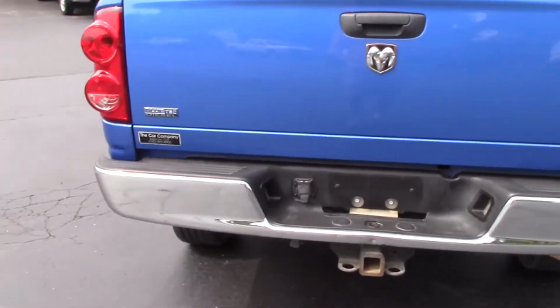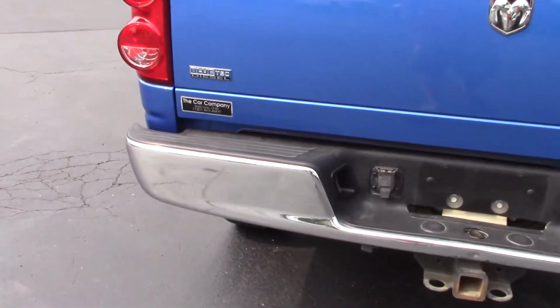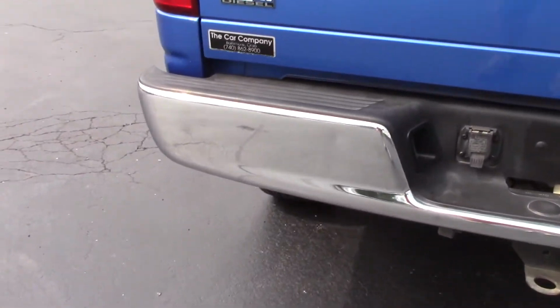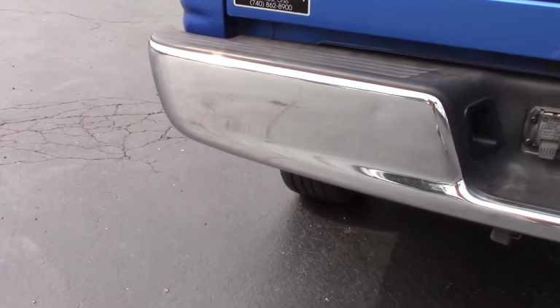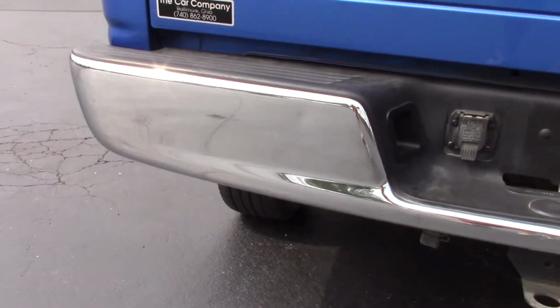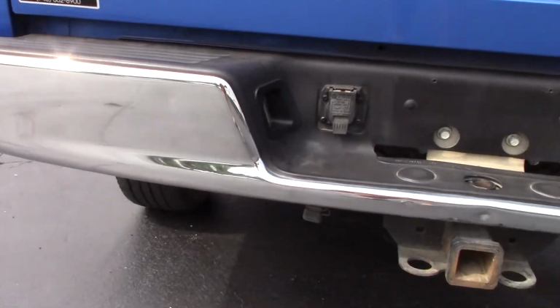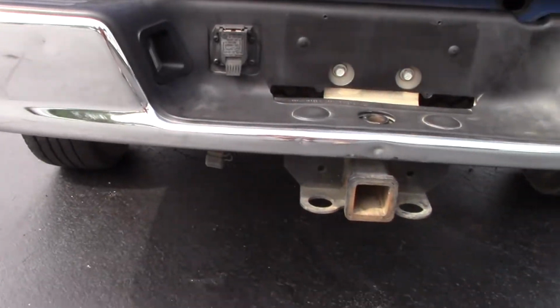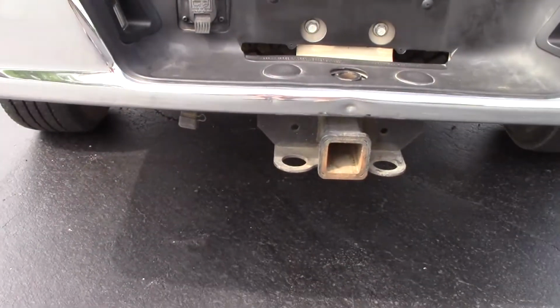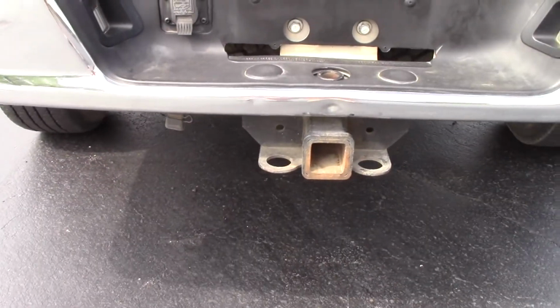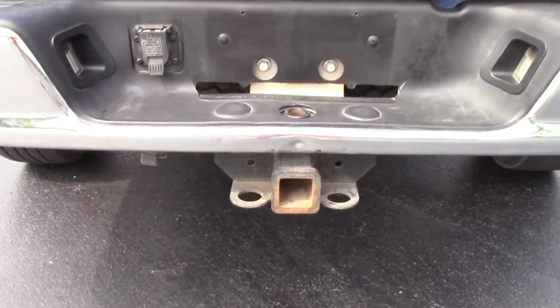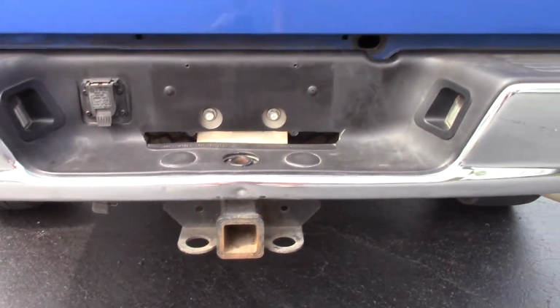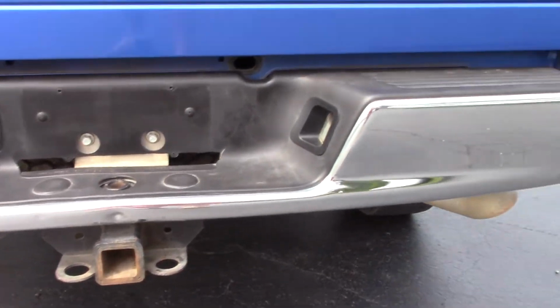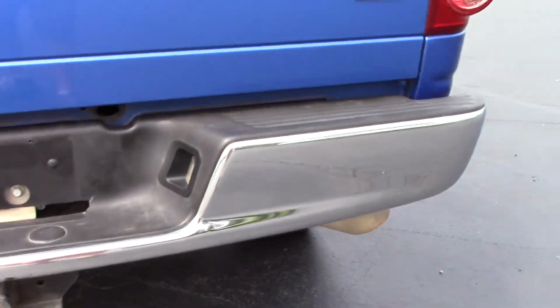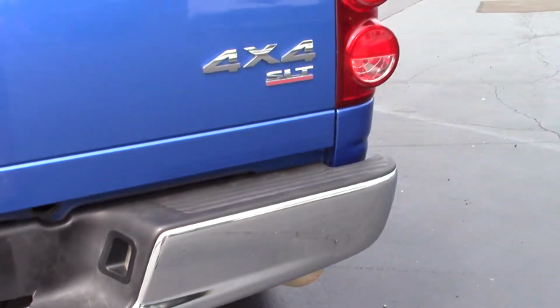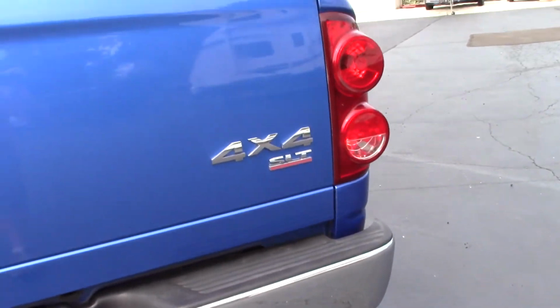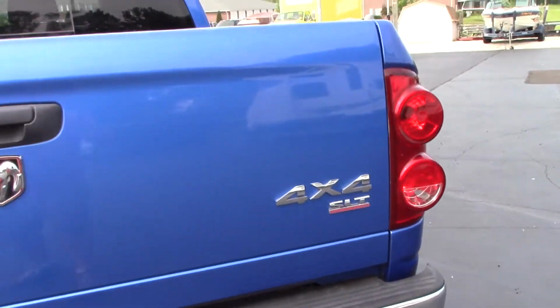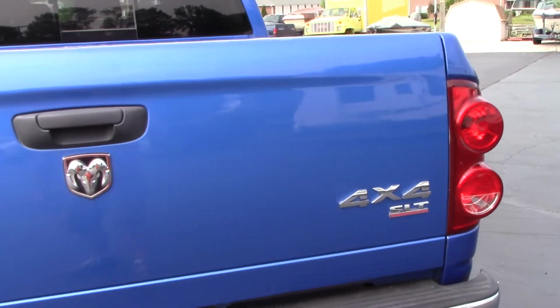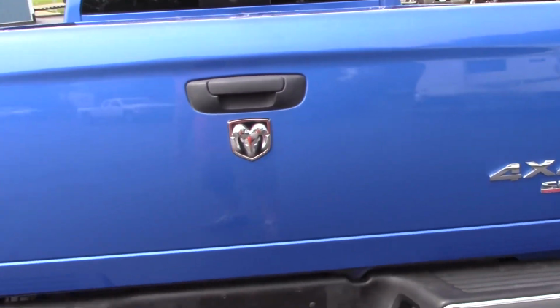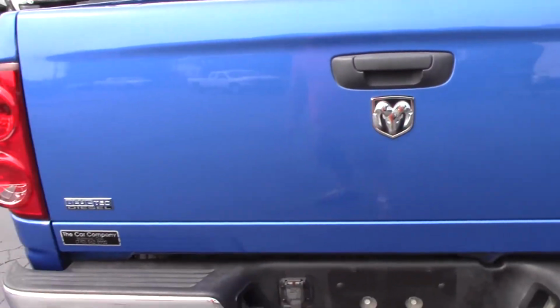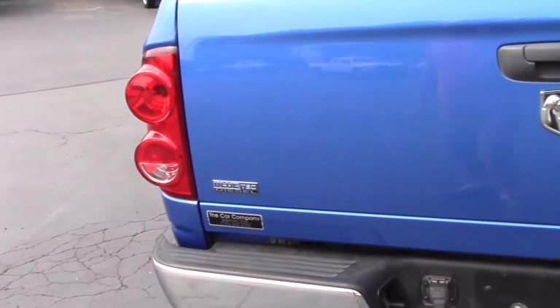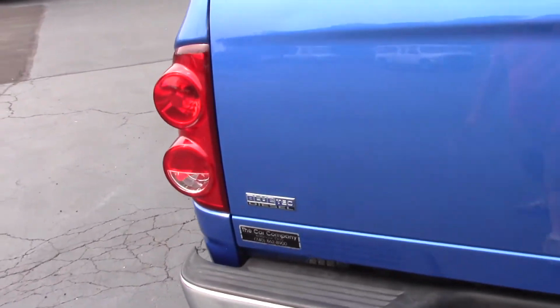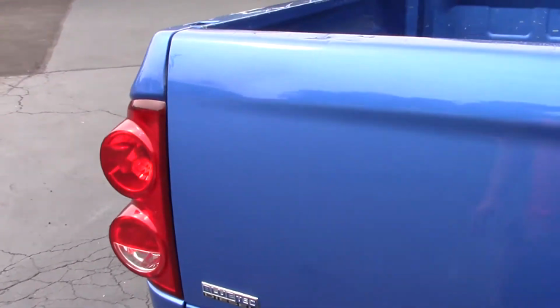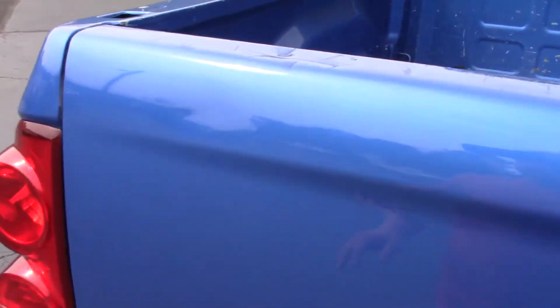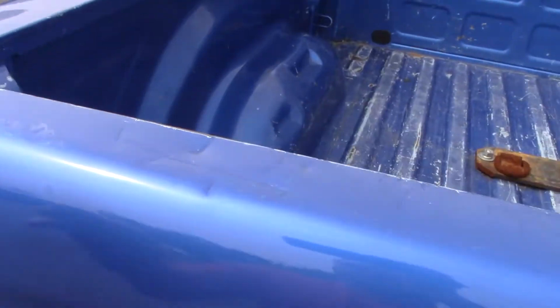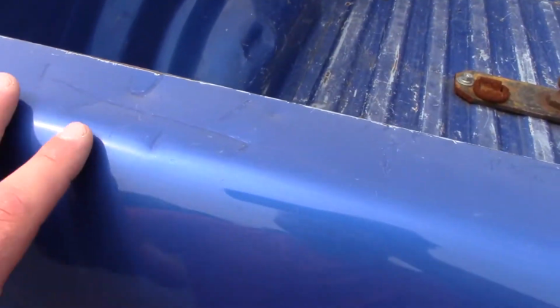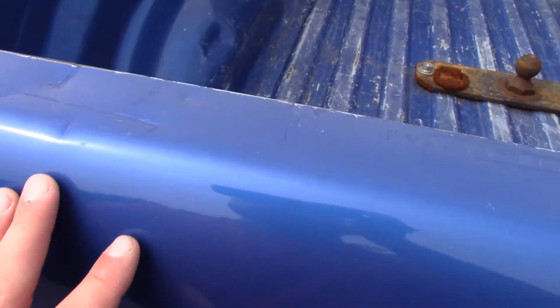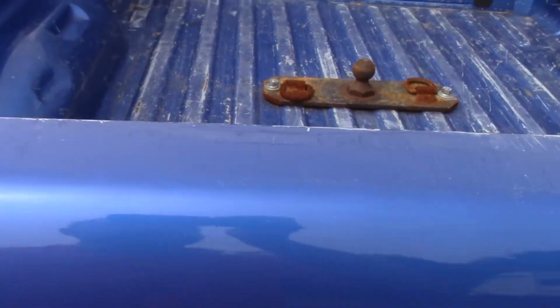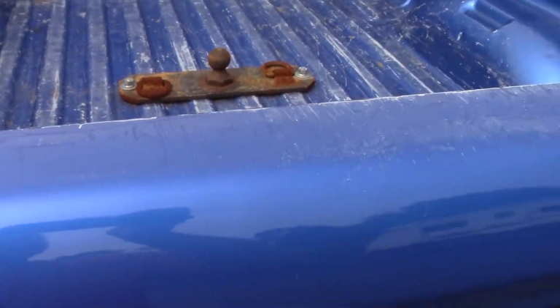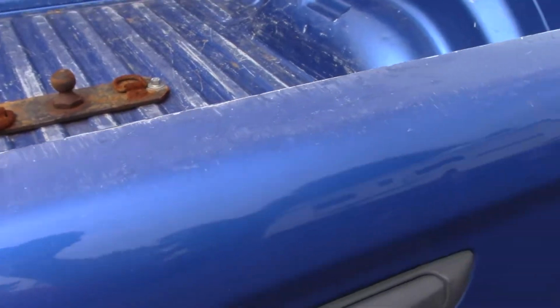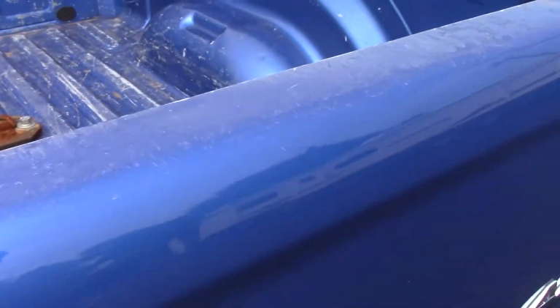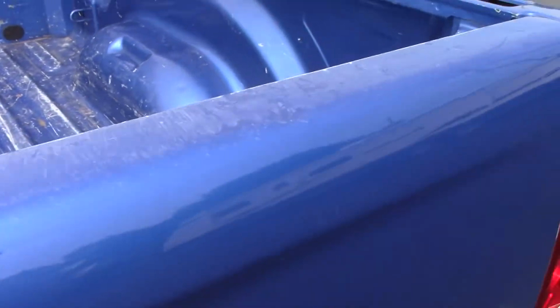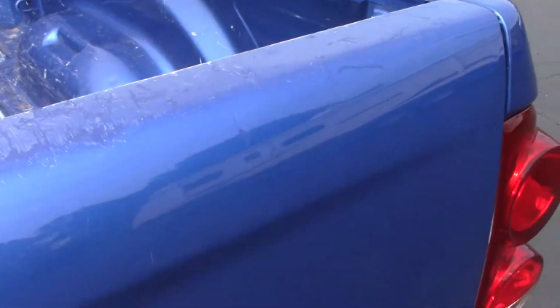You got chrome bumpers front and rear, factory tow package, tailgate is in great shape. You do have some dents right up here at the top as well as some scratches, just from normal use using the actual bed of your truck.